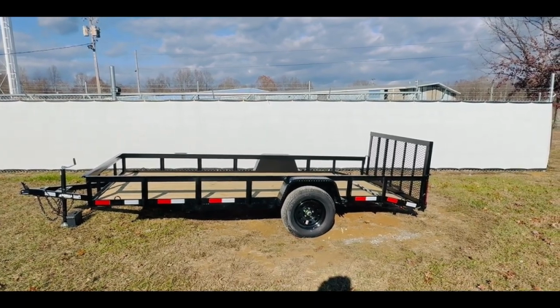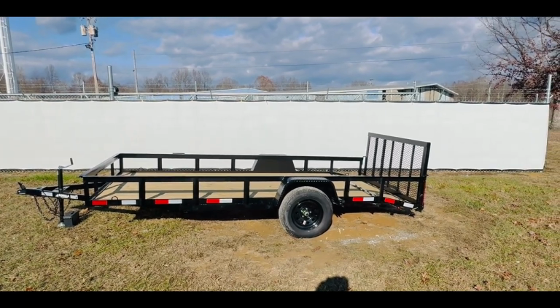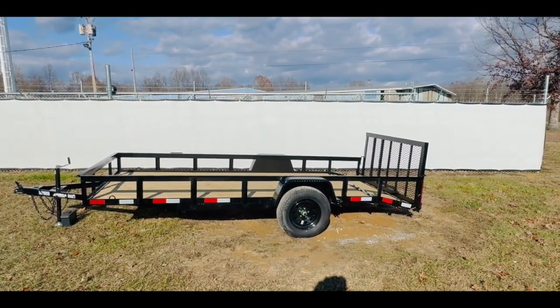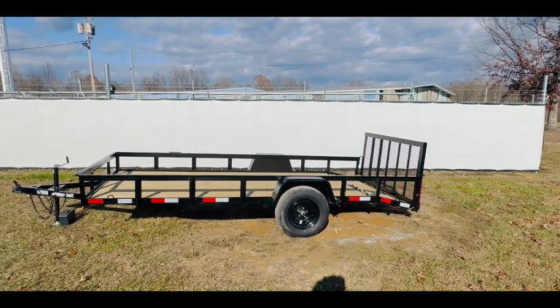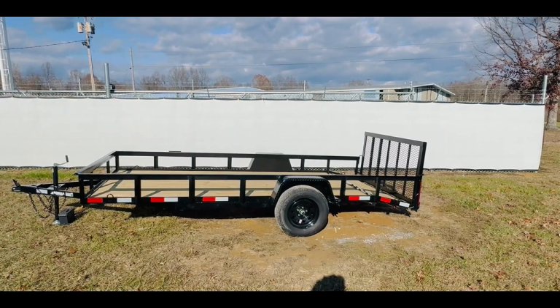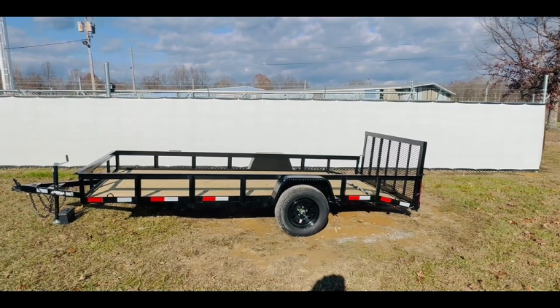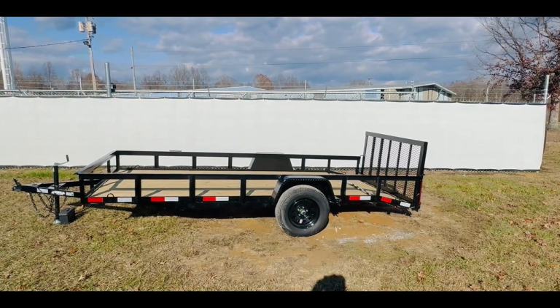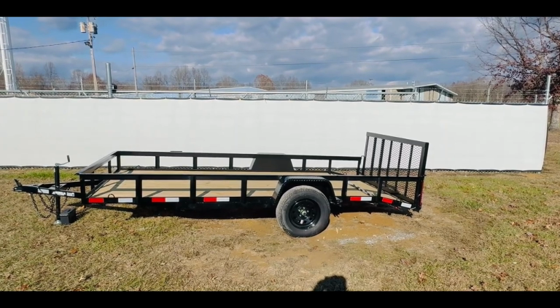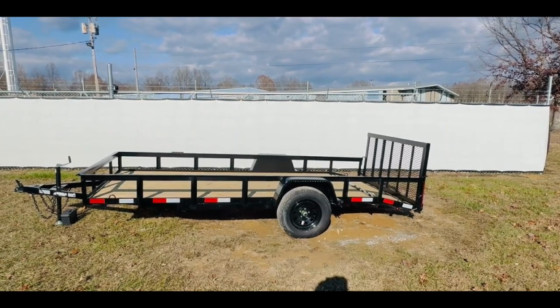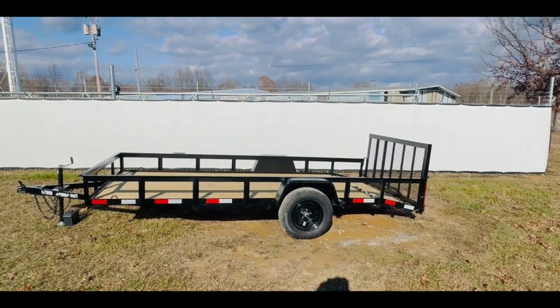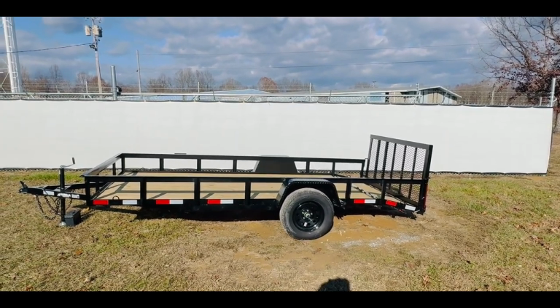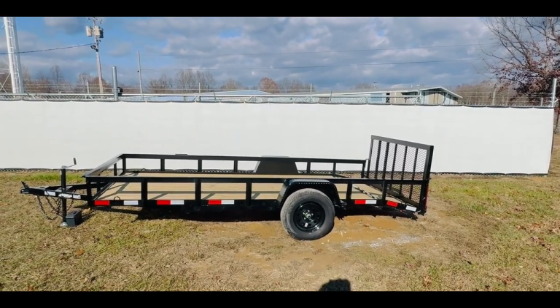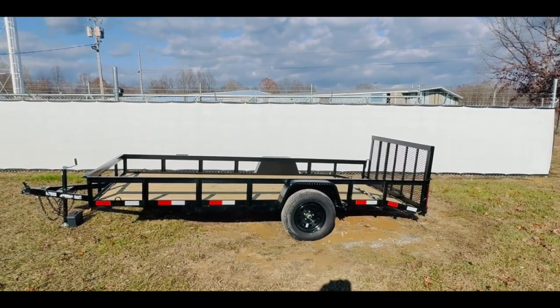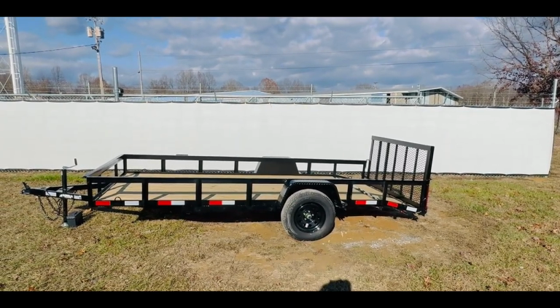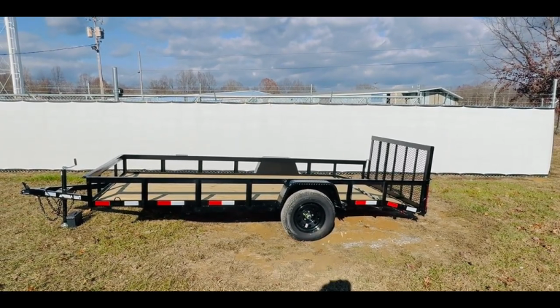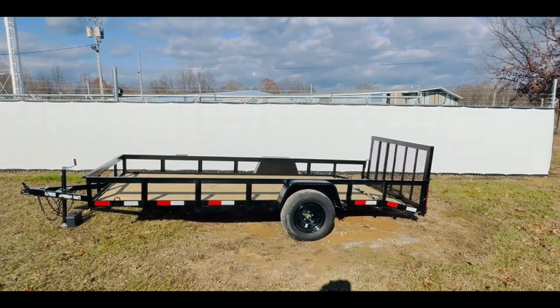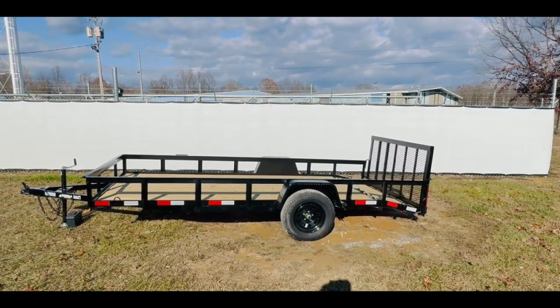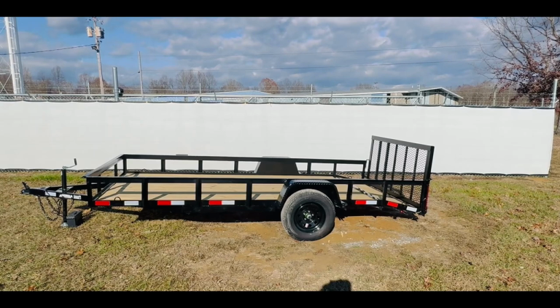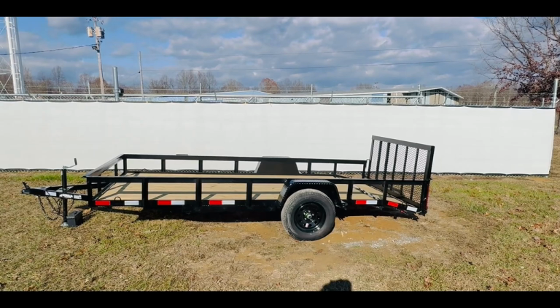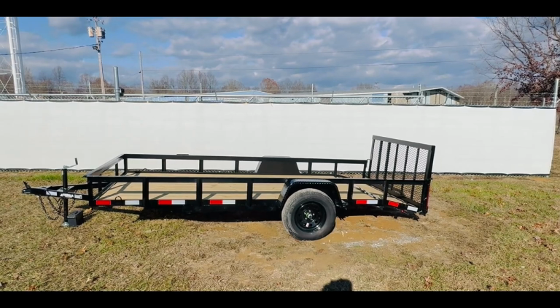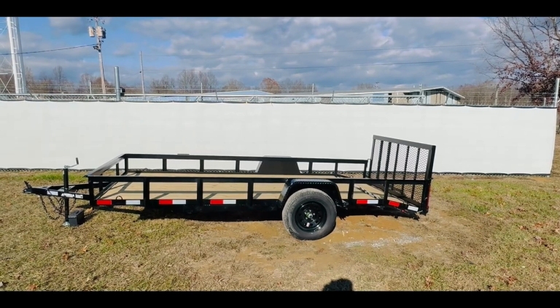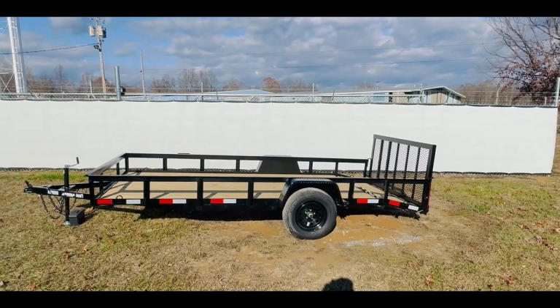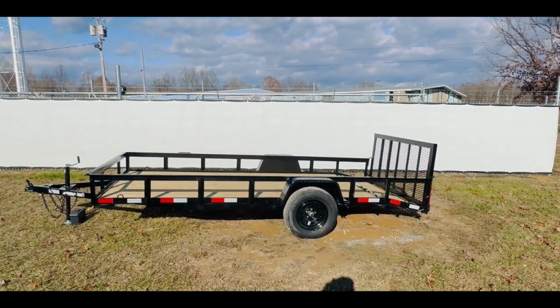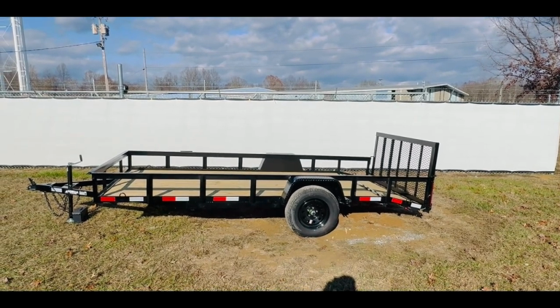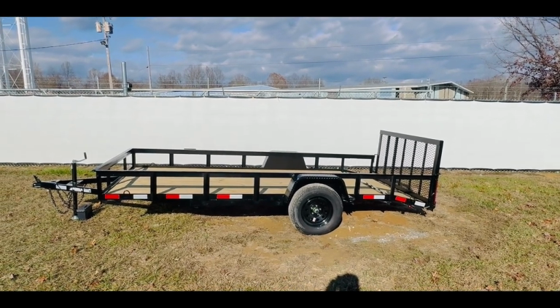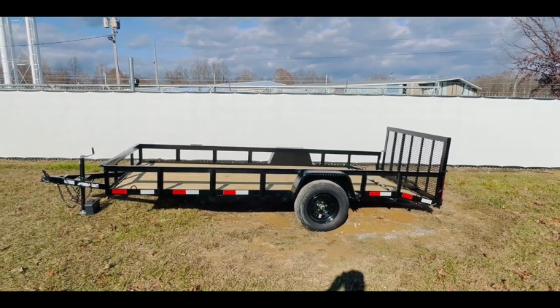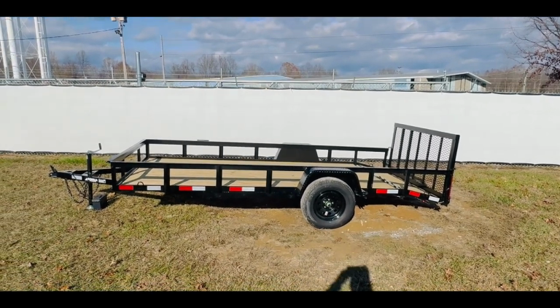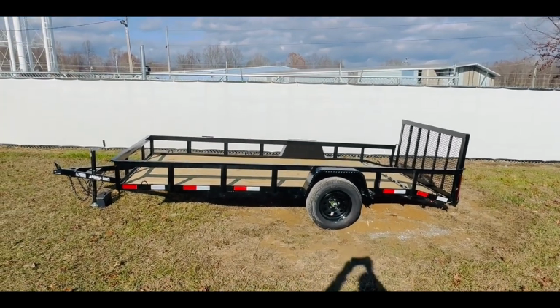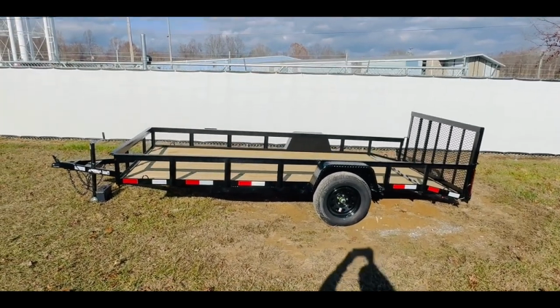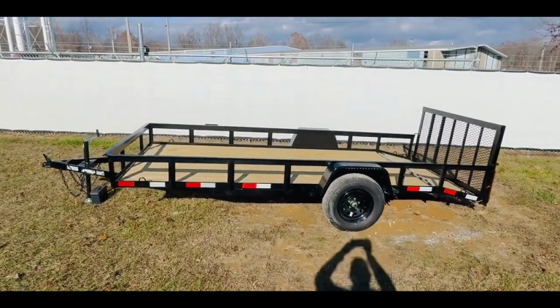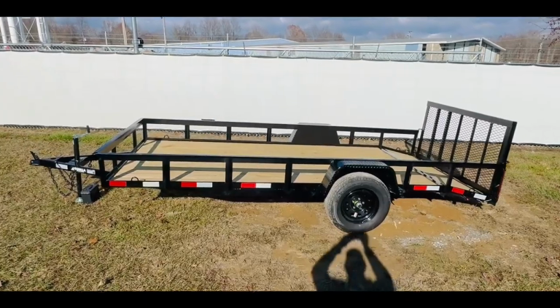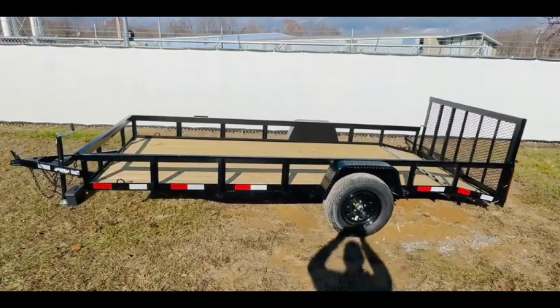The design for the trailer is going to be 3 by 2, 3/16 inch thick angle iron, with 24 inch centers. This trailer will come powder coated and will also have a grade pressure treated 2 by 8 wood deck.